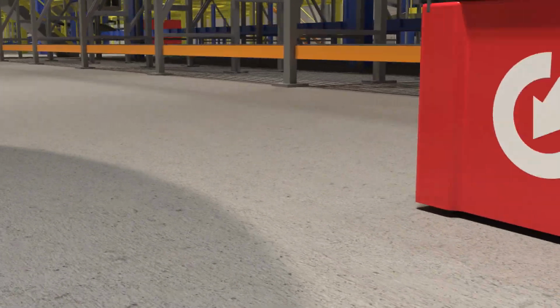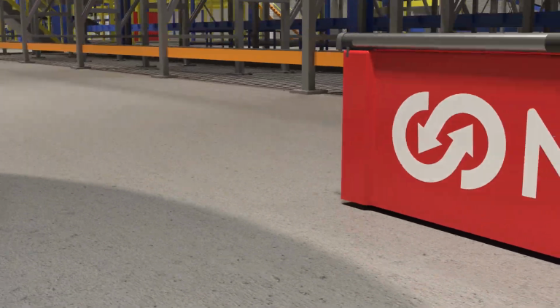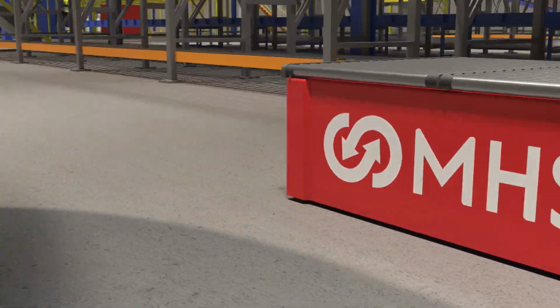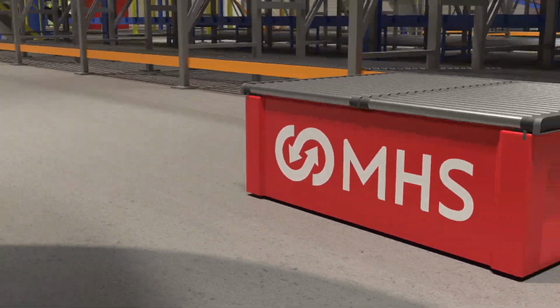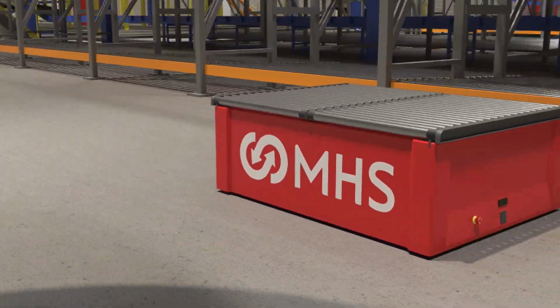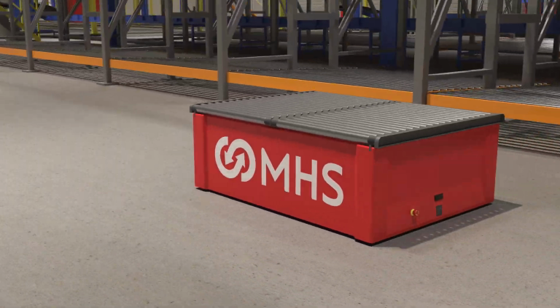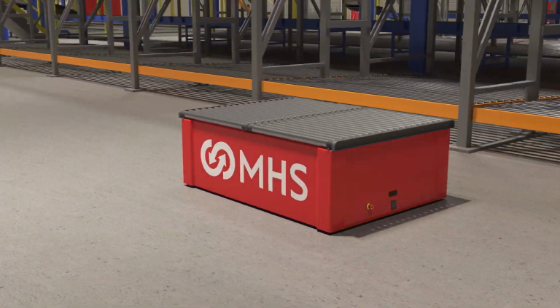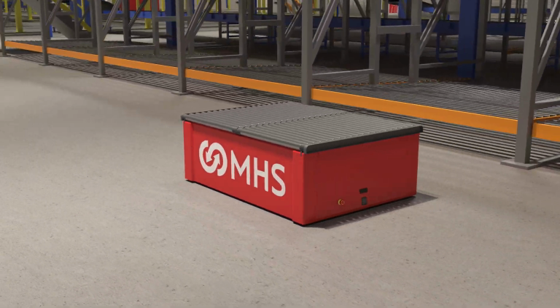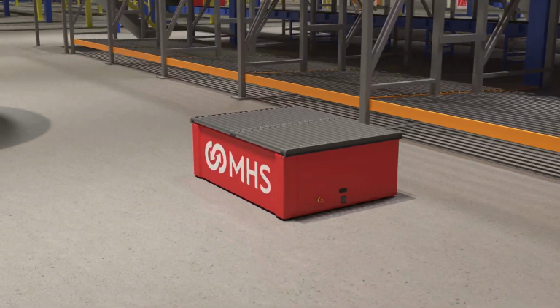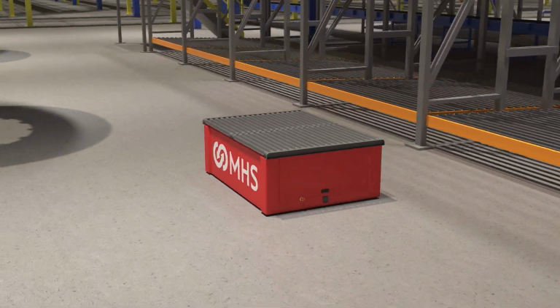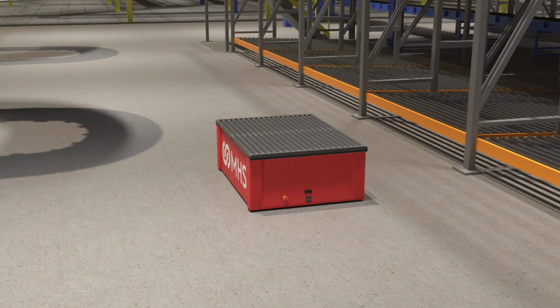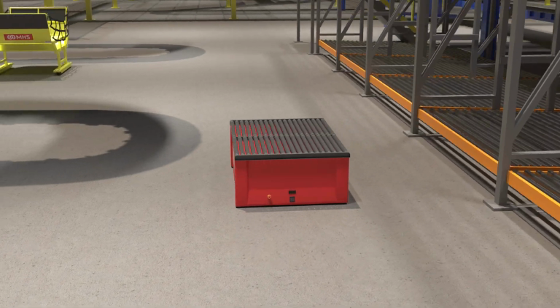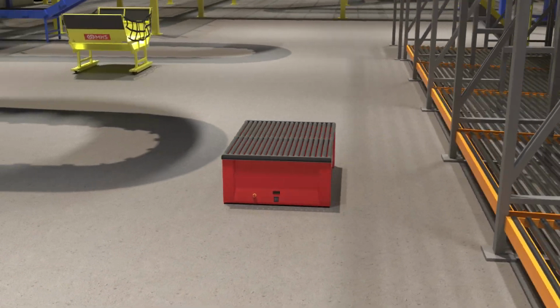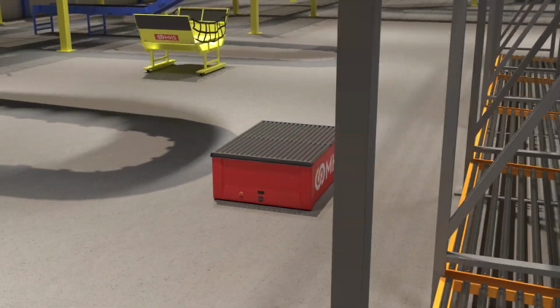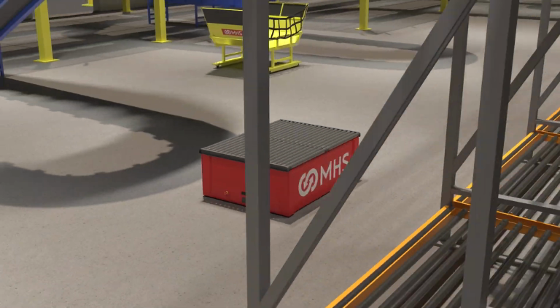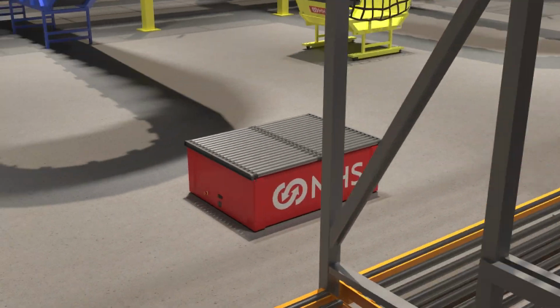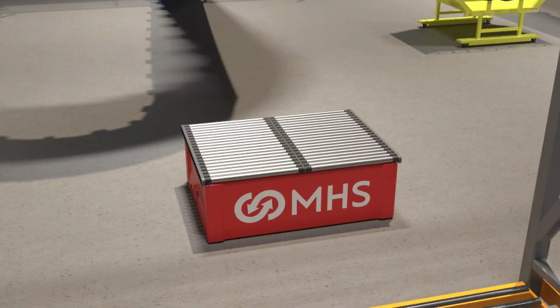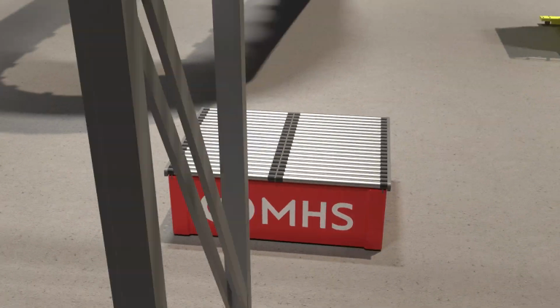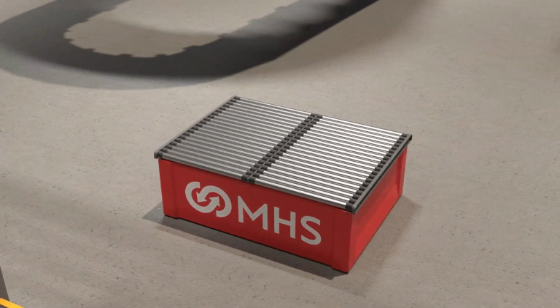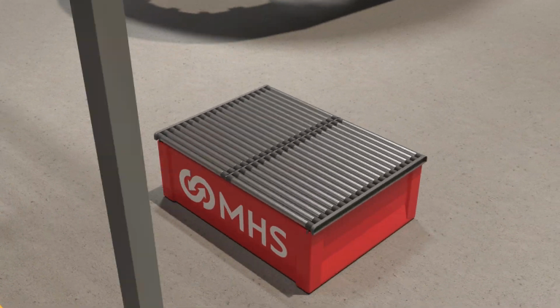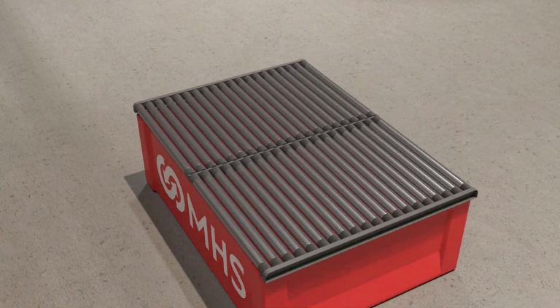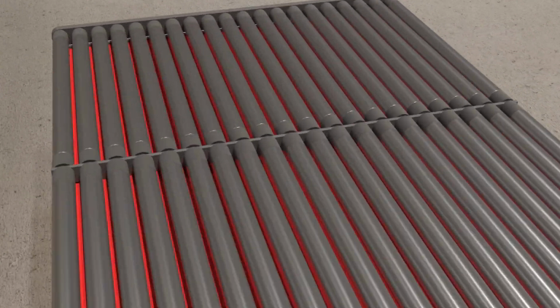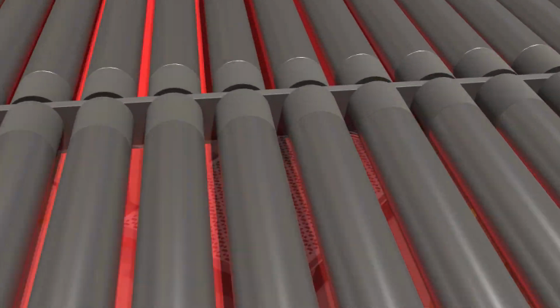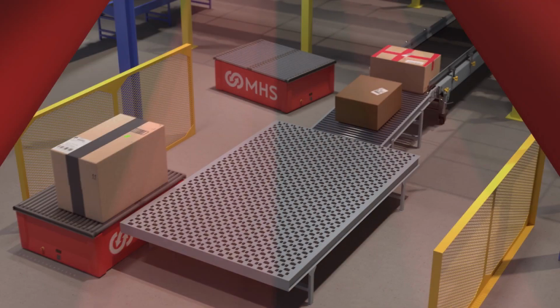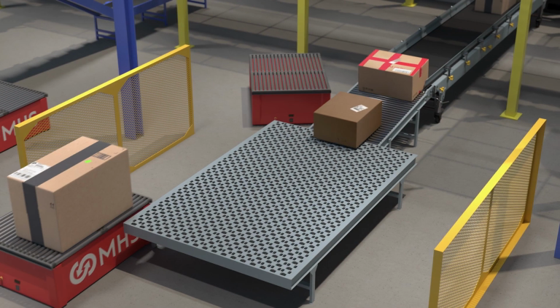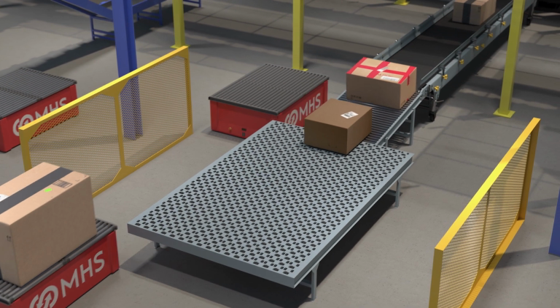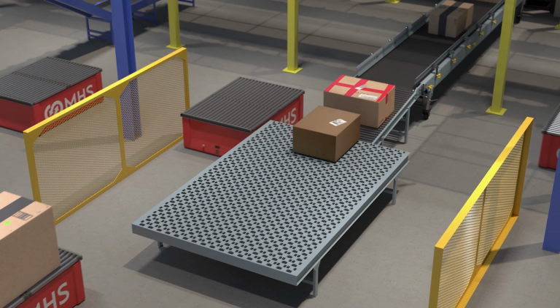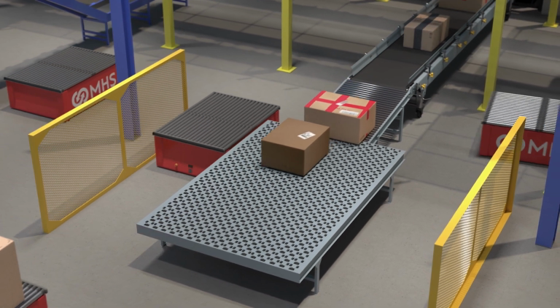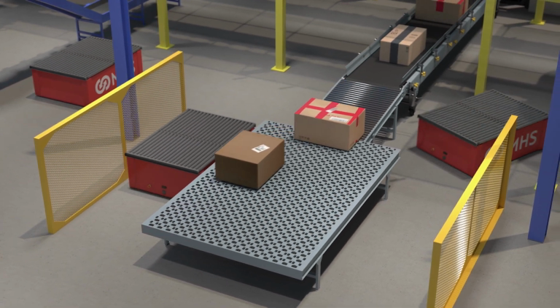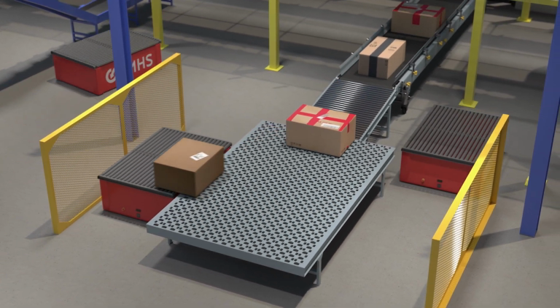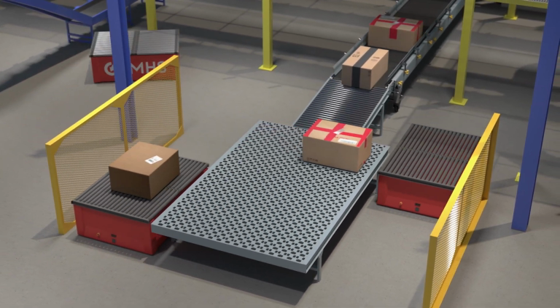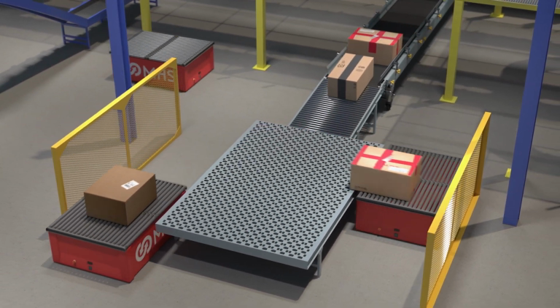If you're in the warehousing or supply chain industry, an AMR automated handling system from MHS is going to change your concept of productivity forever. In fact, you may just rethink the whole idea of conveyable.